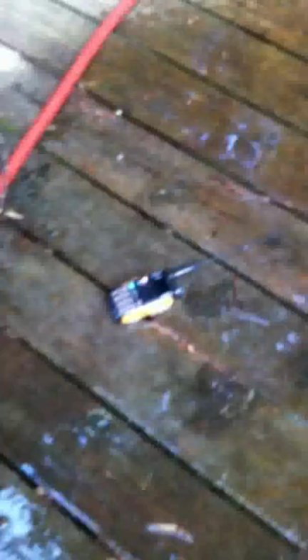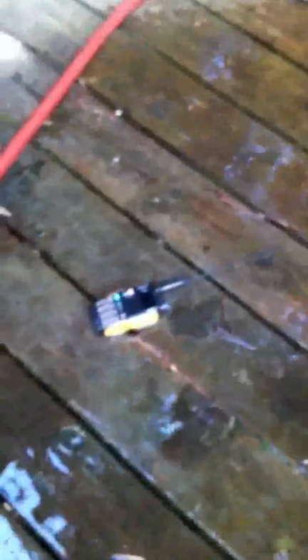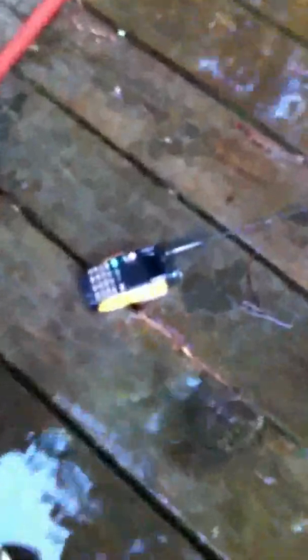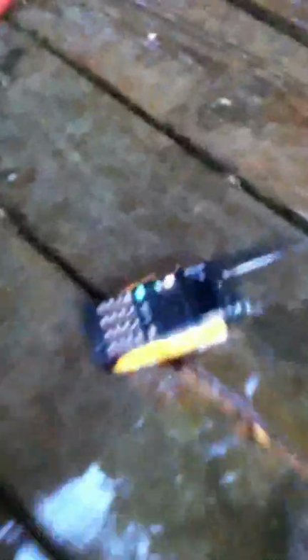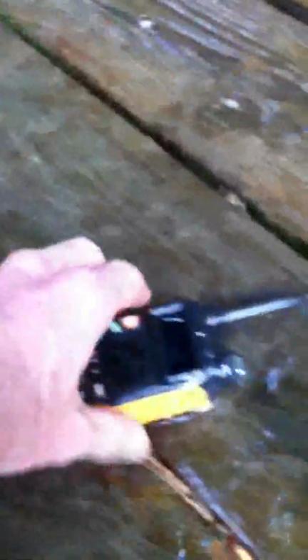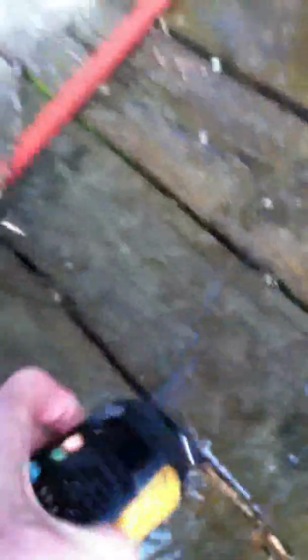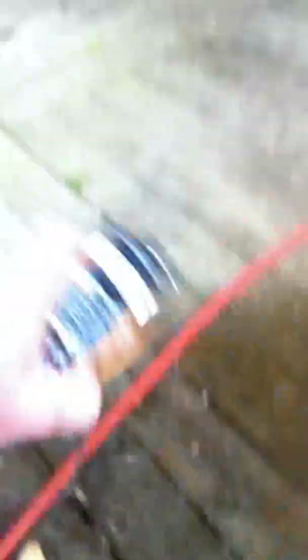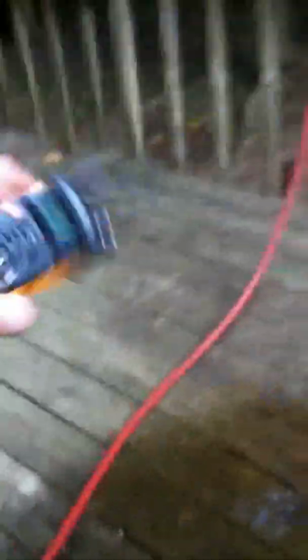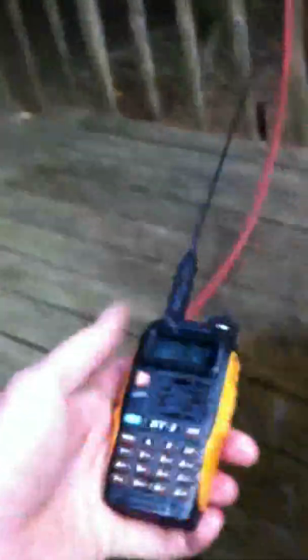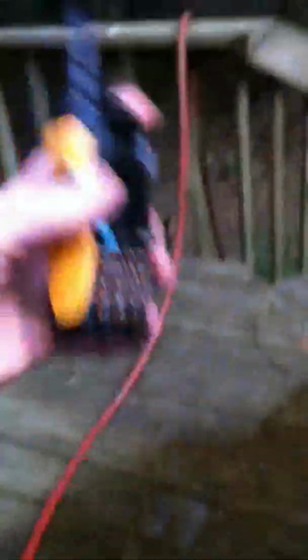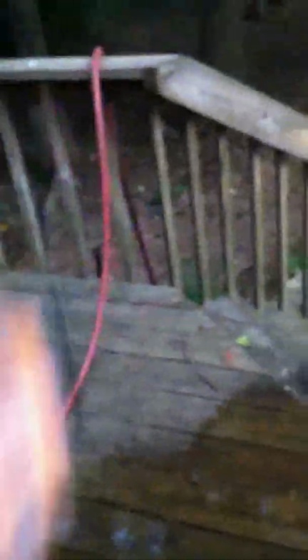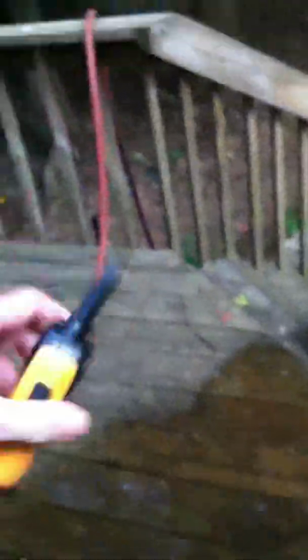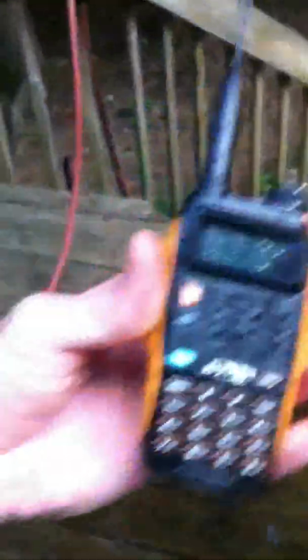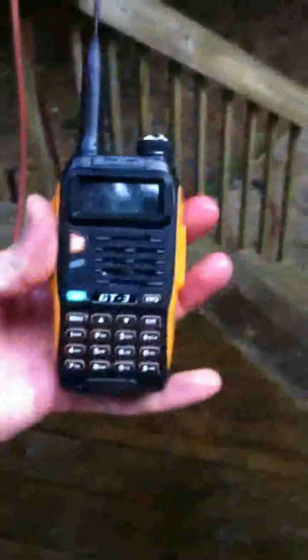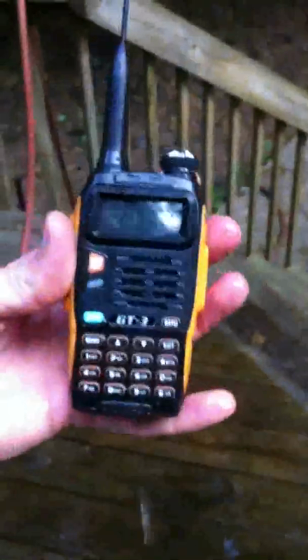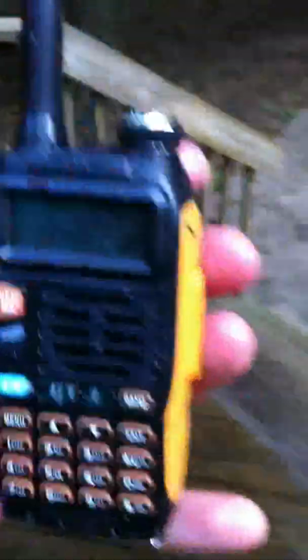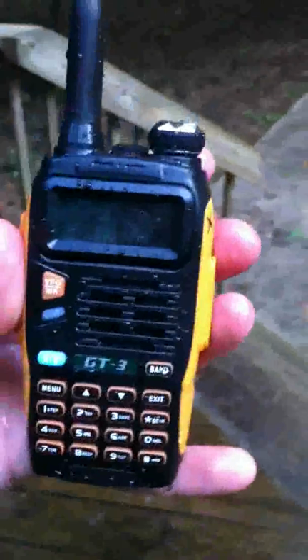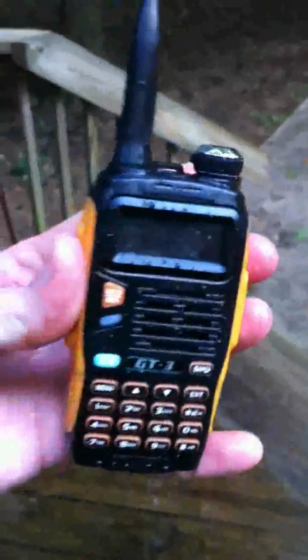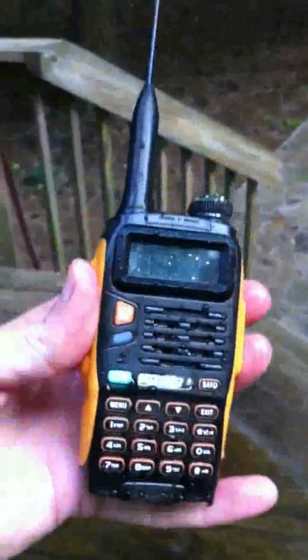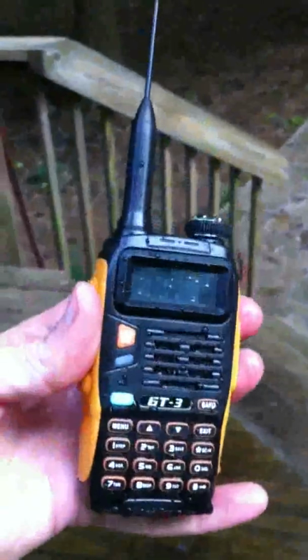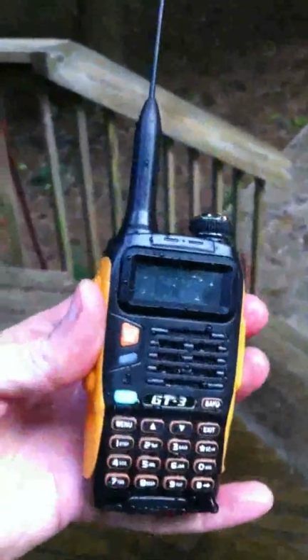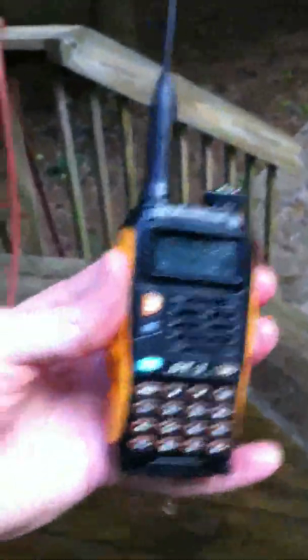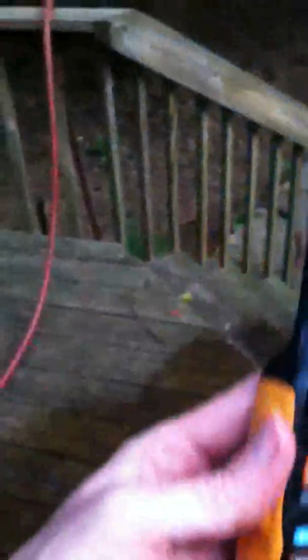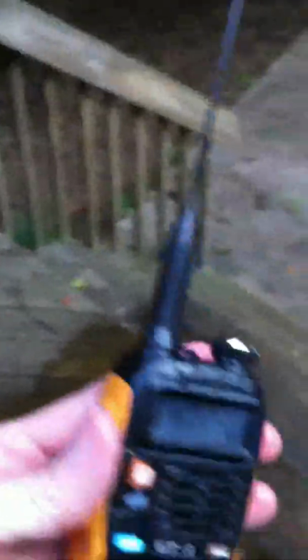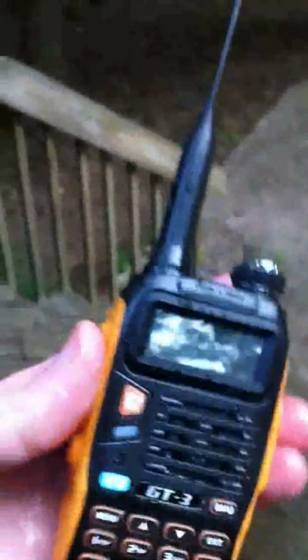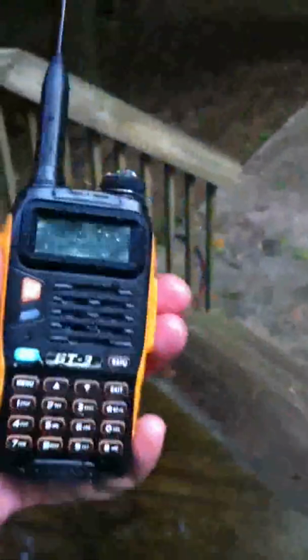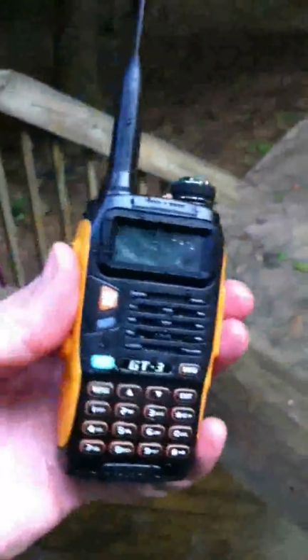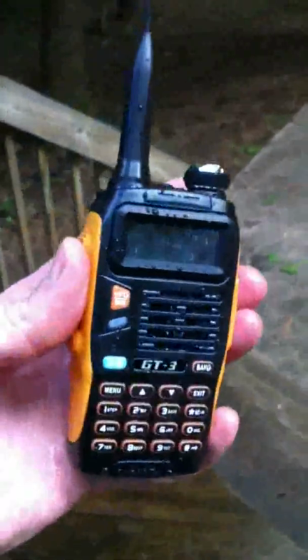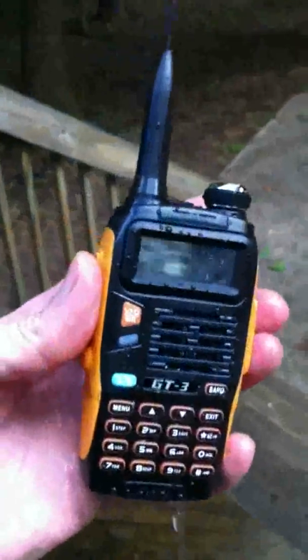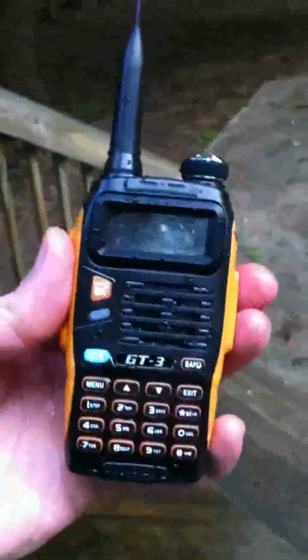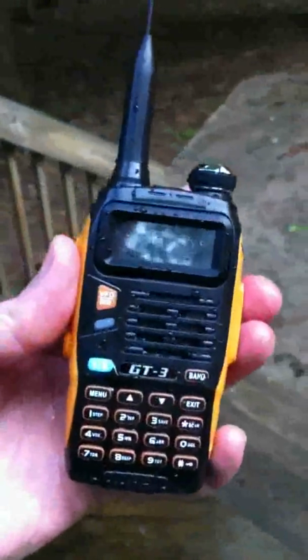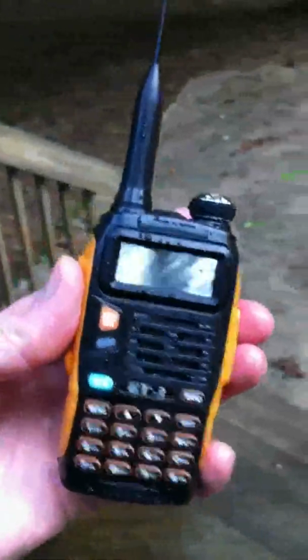All right, pushed the wrong button there. So here he is. He's been thoroughly soaked again. Just like last time, it looks like the display has just died. Looks like the display is still functional.